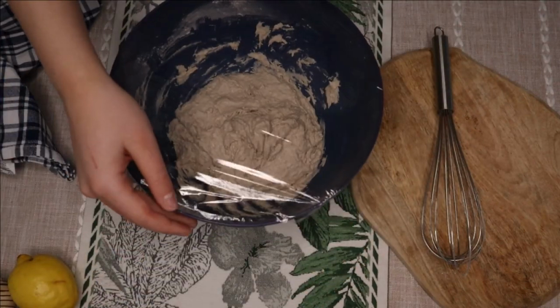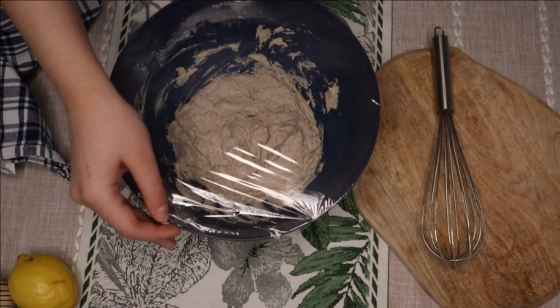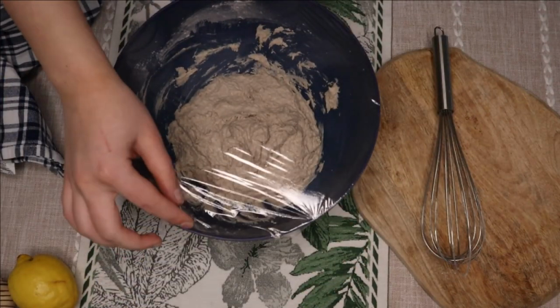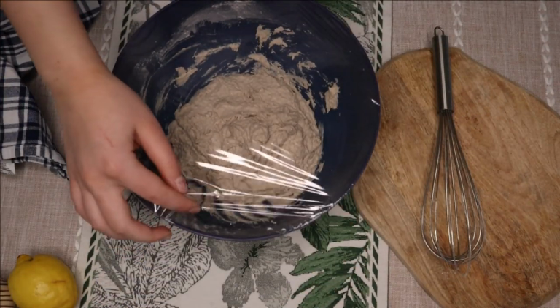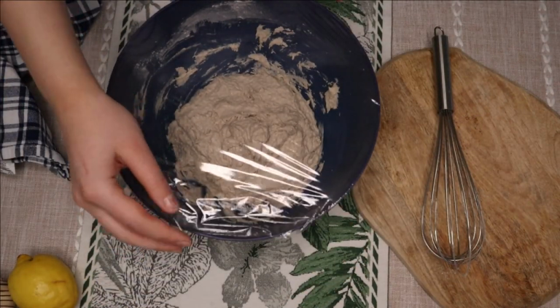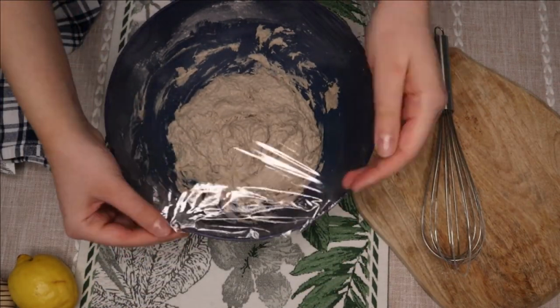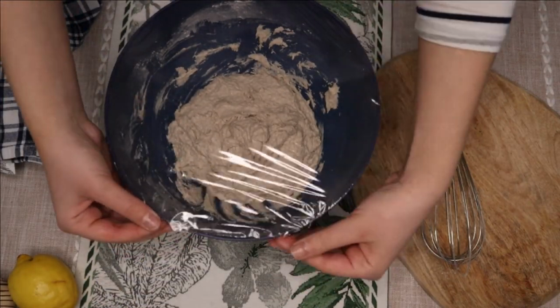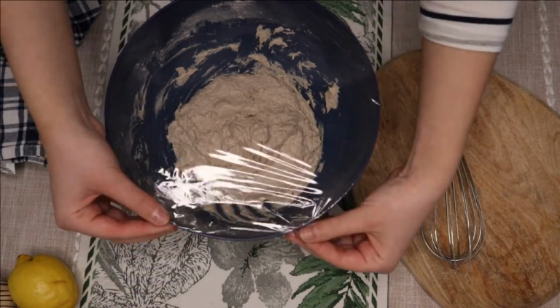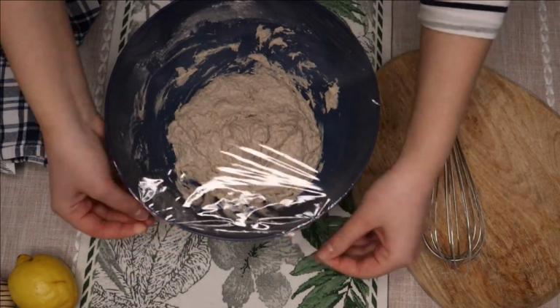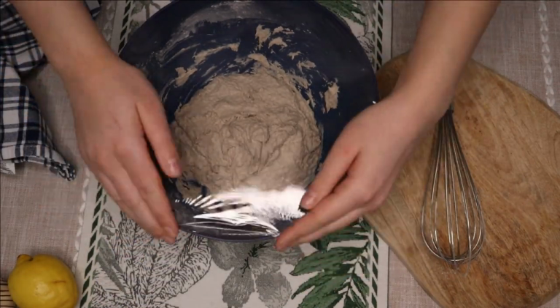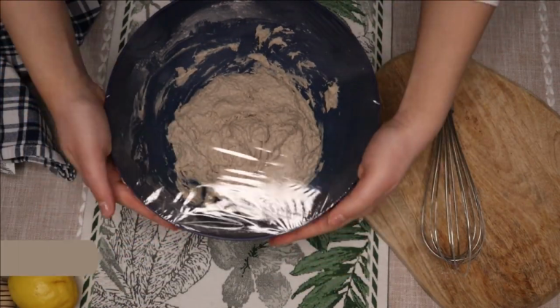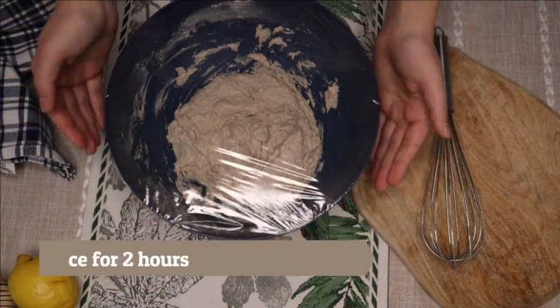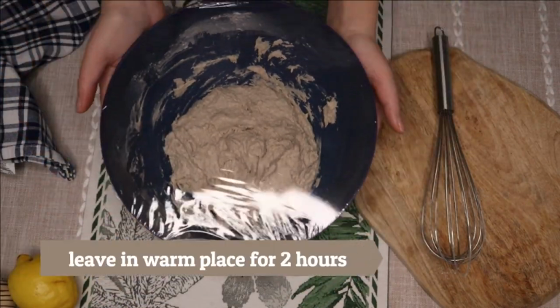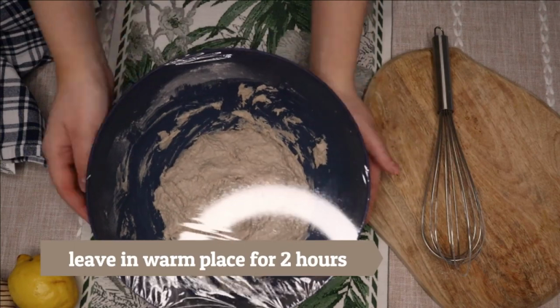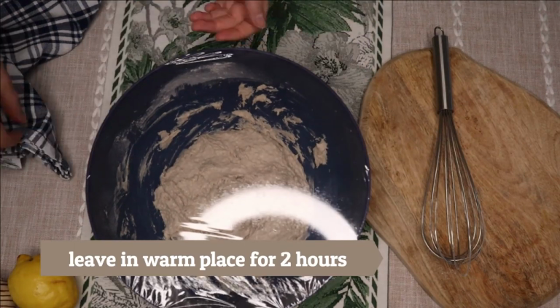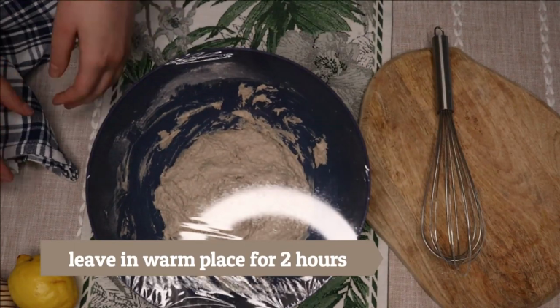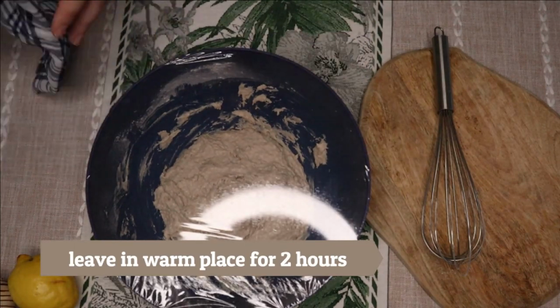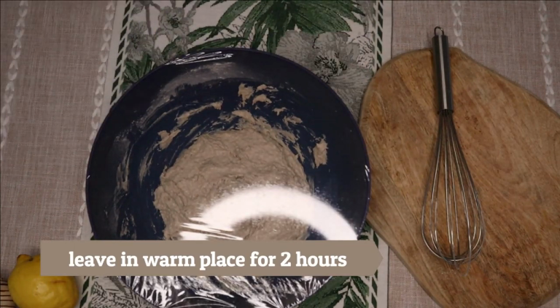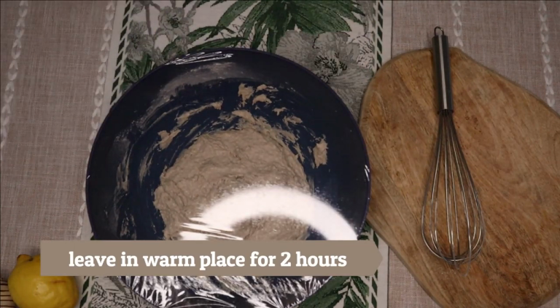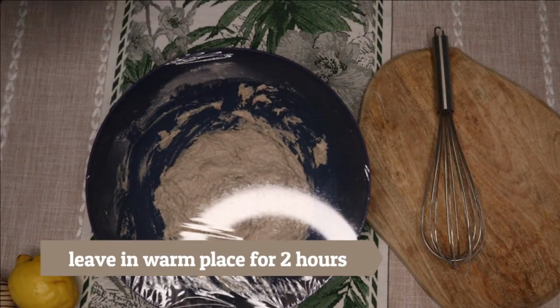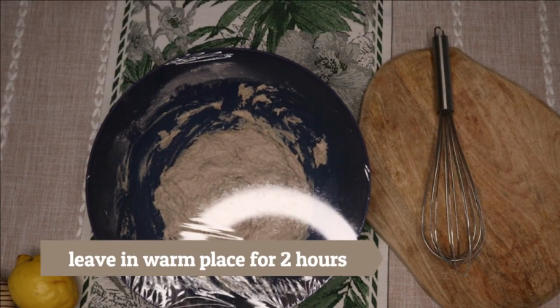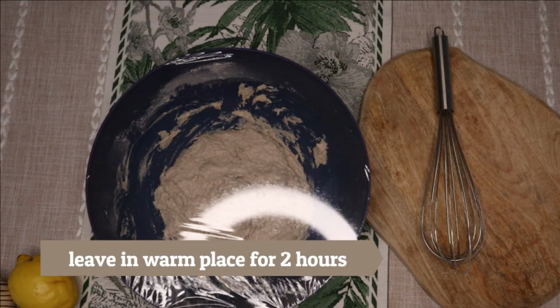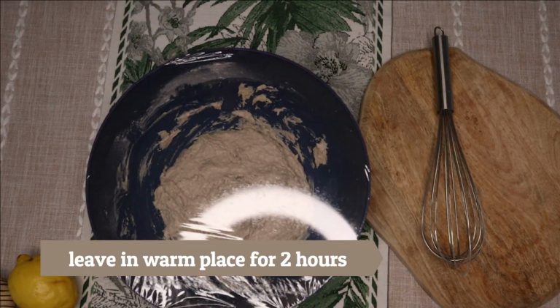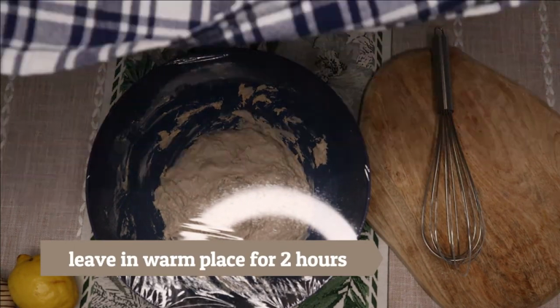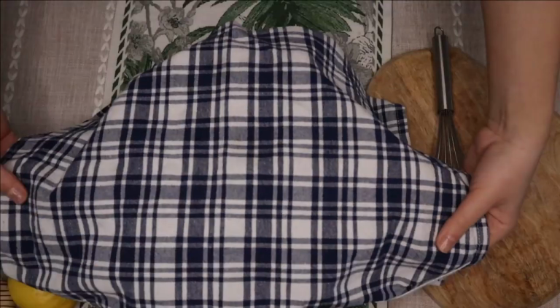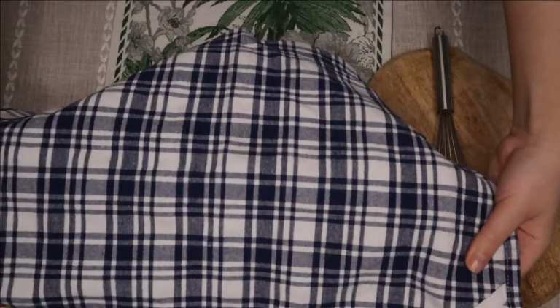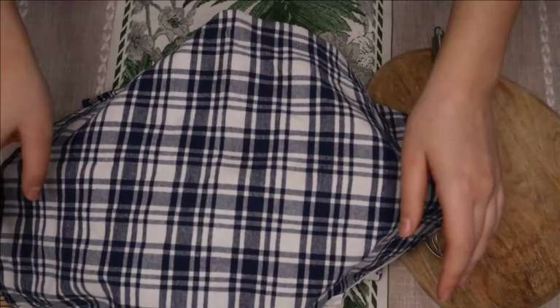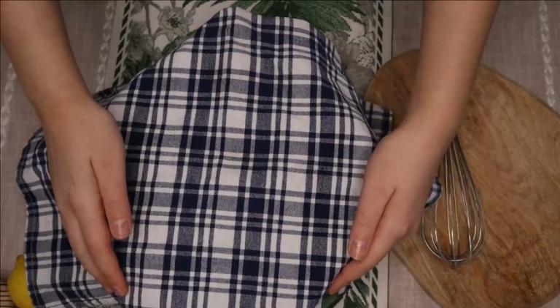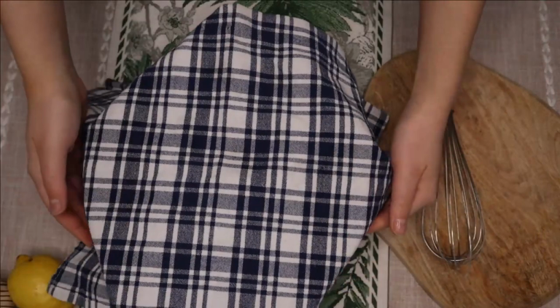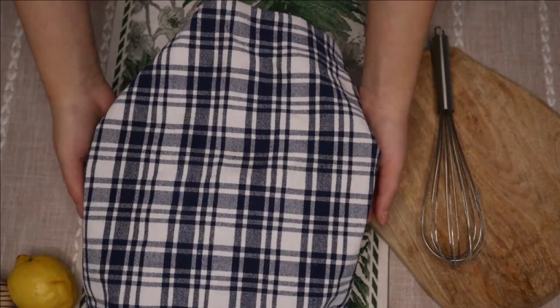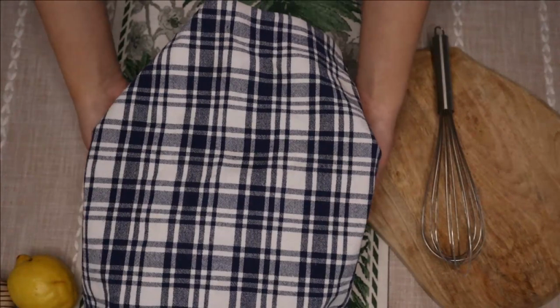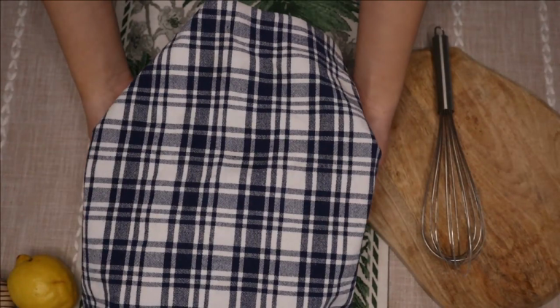Leave a little opening here but not too big, and cover with a cloth. Leave it for two hours to rise.